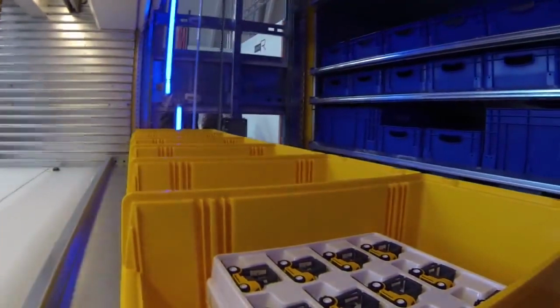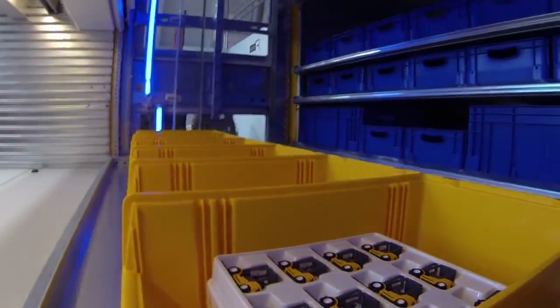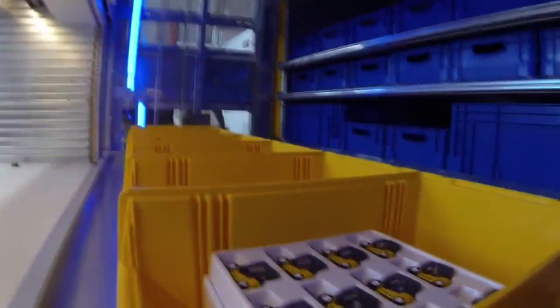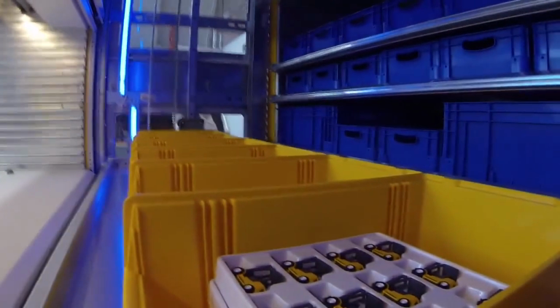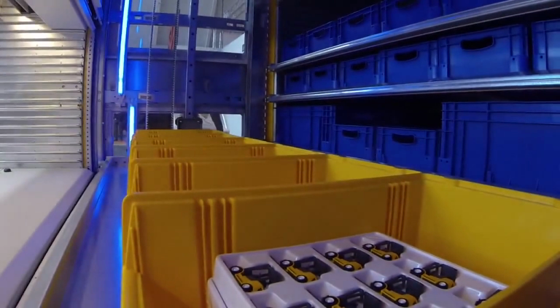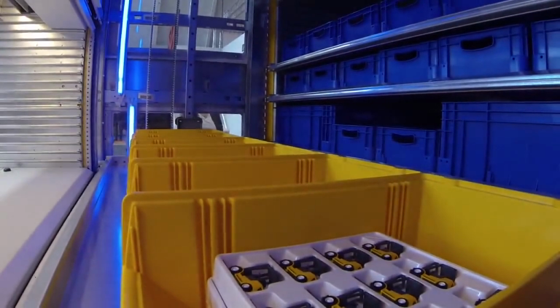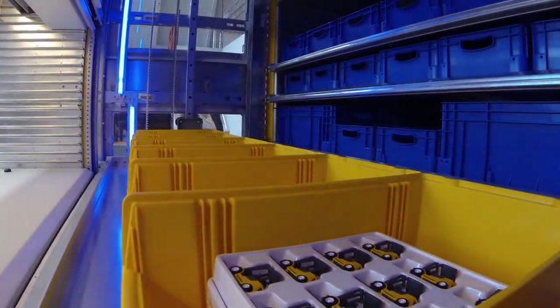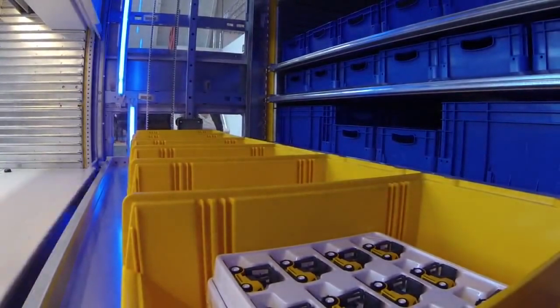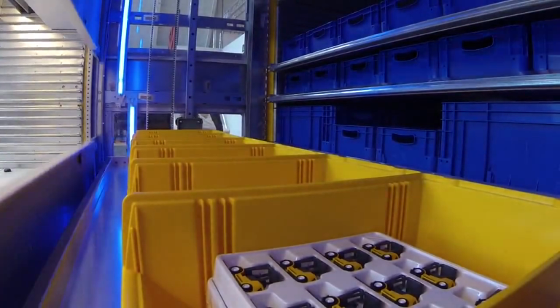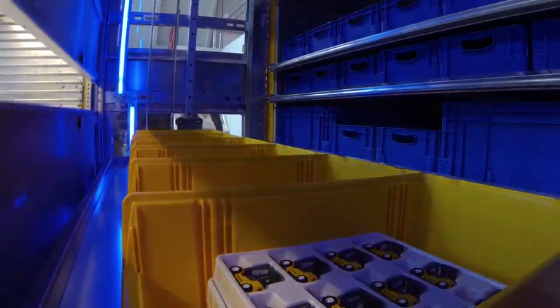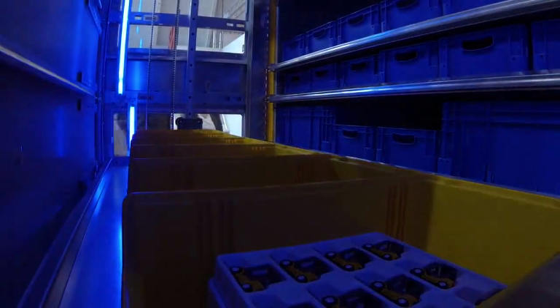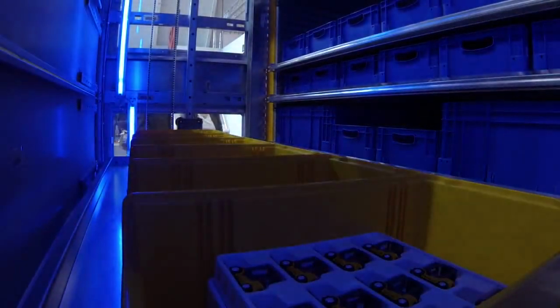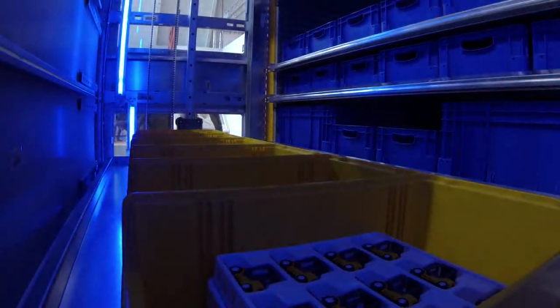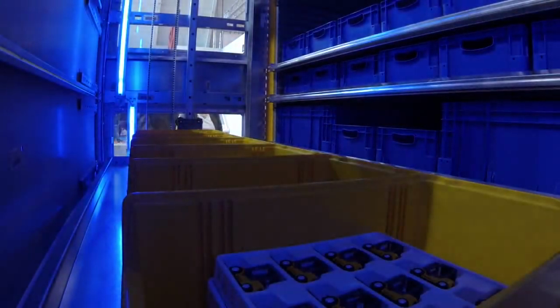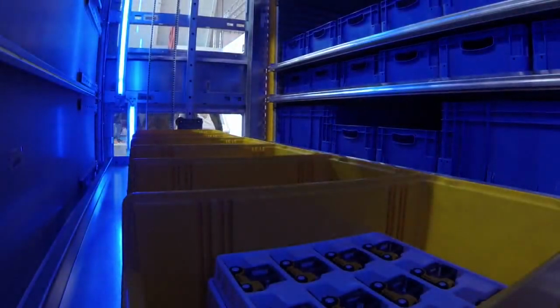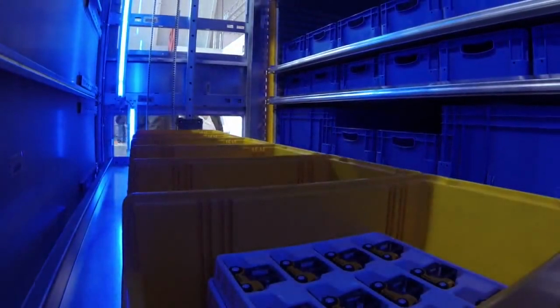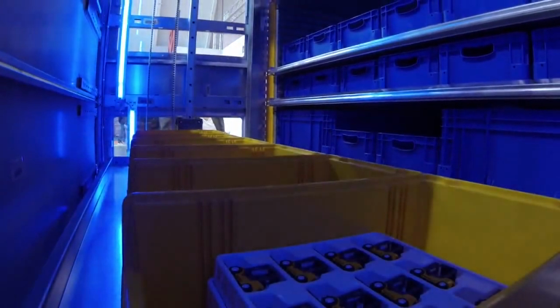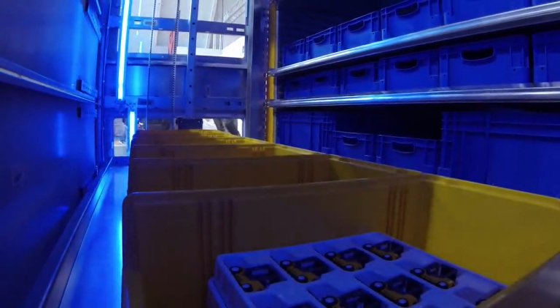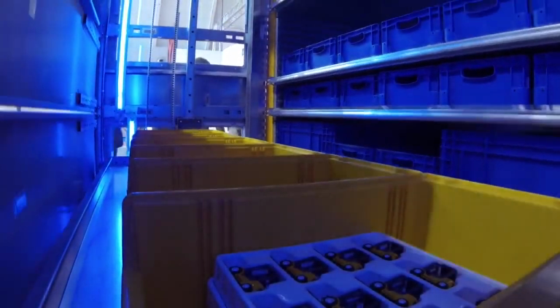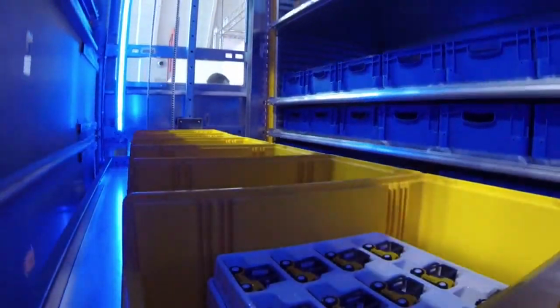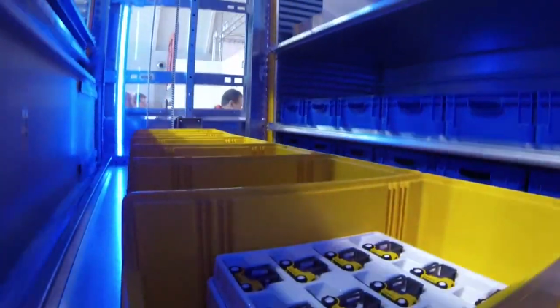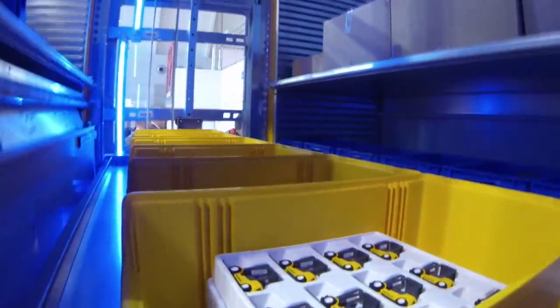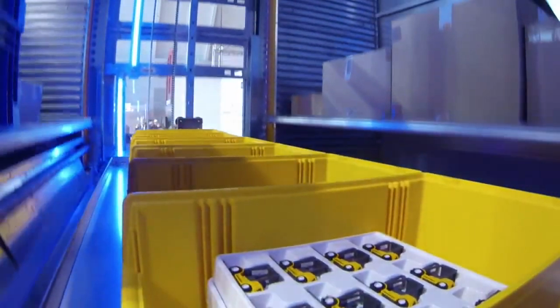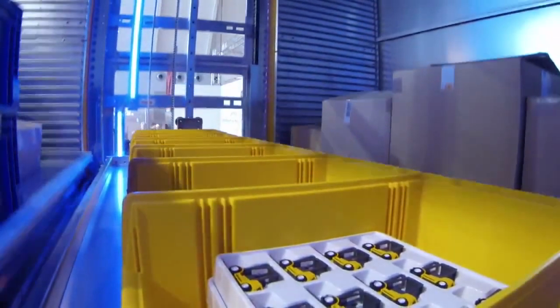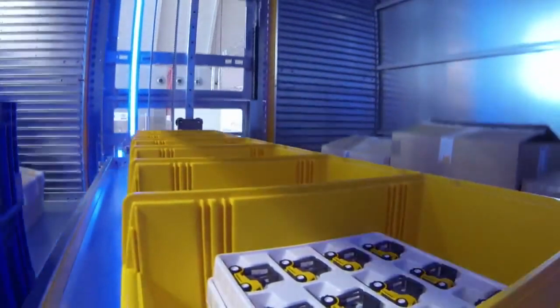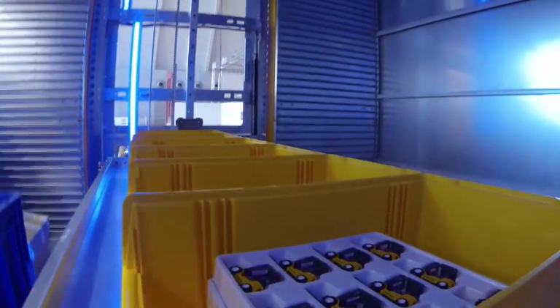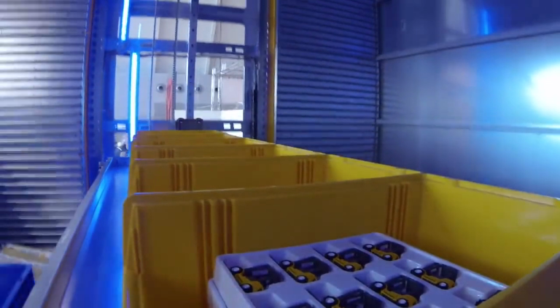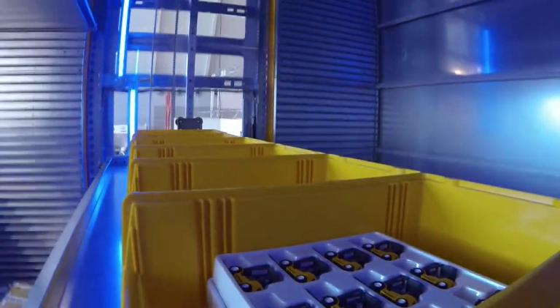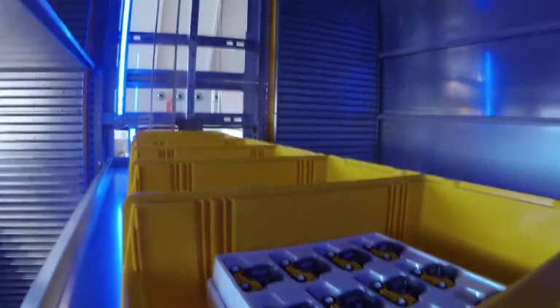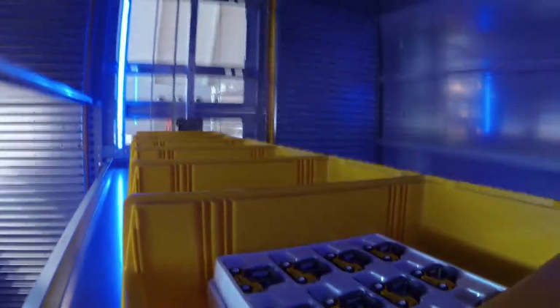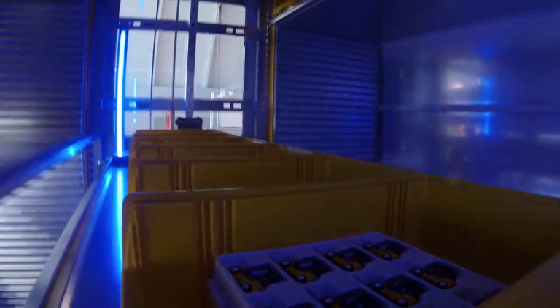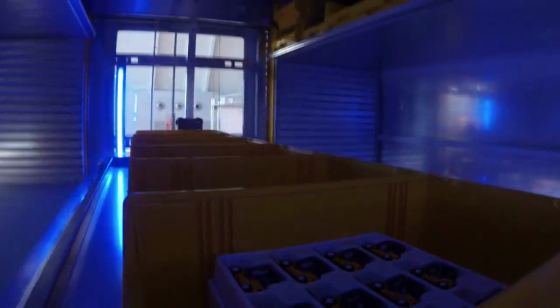One of the most obvious advantages is the space saving. Because you are utilizing the available height, it is possible to save more than 80% of your existing floor space.